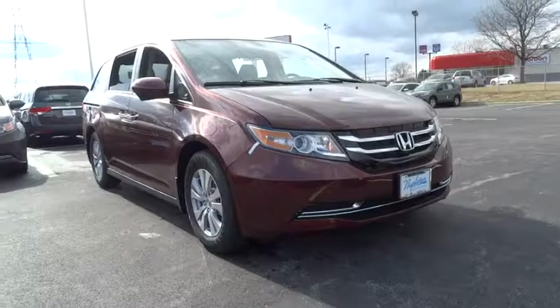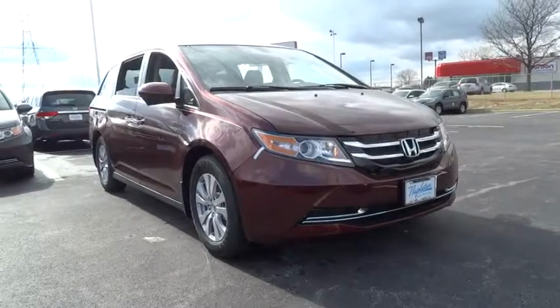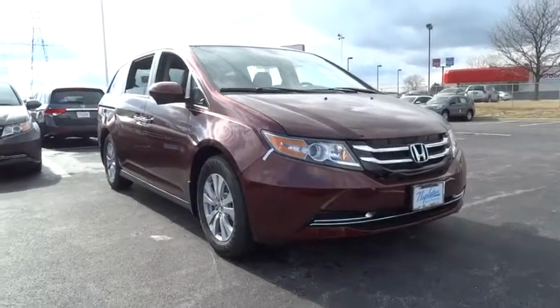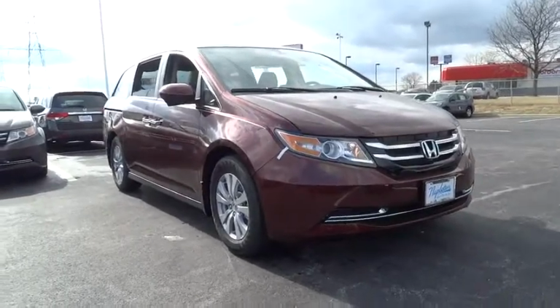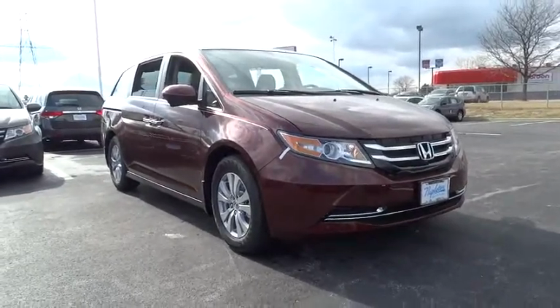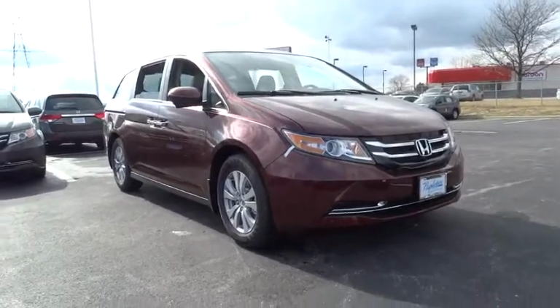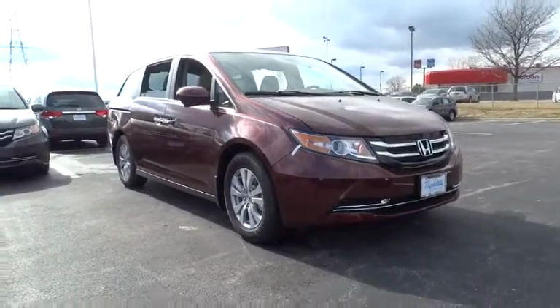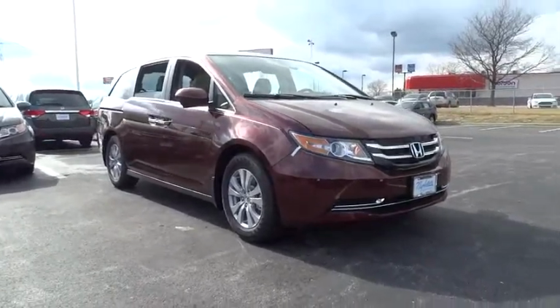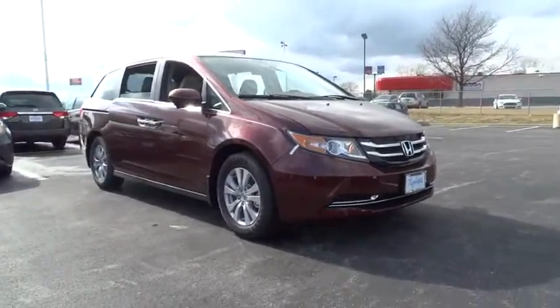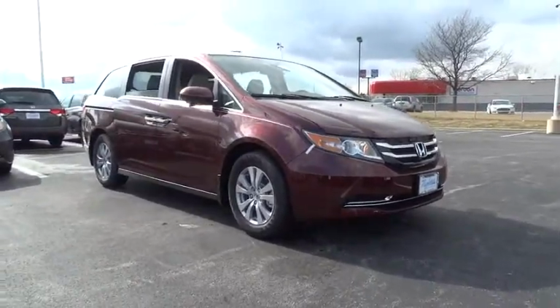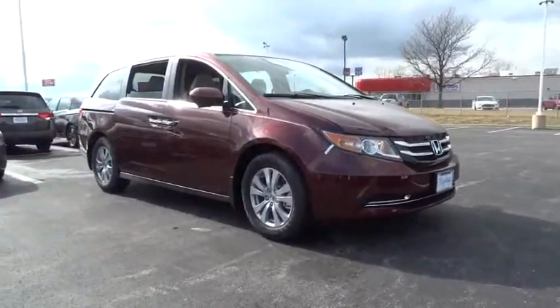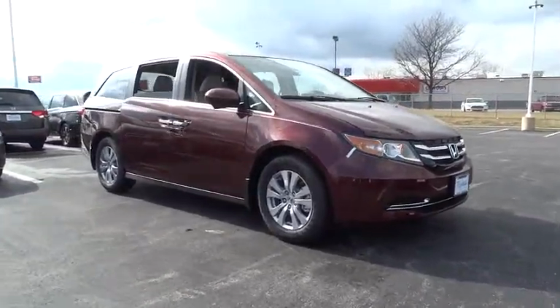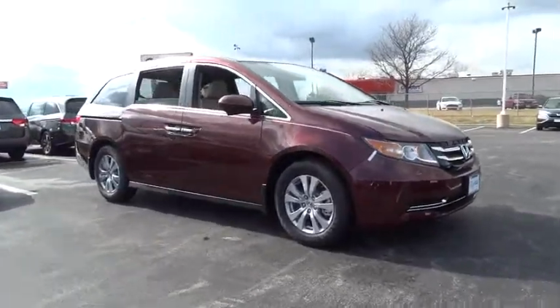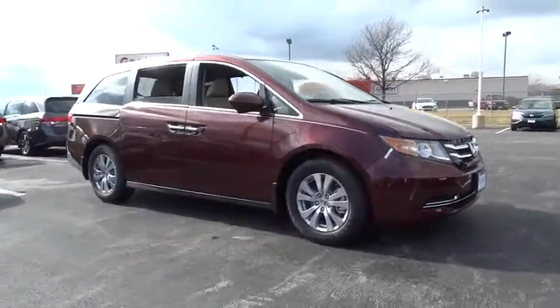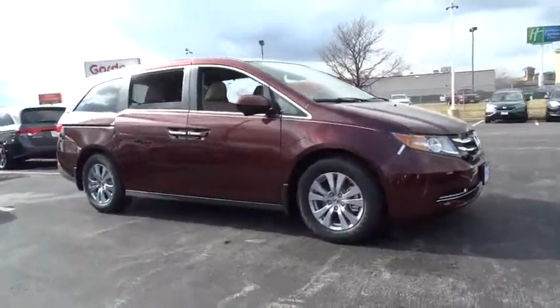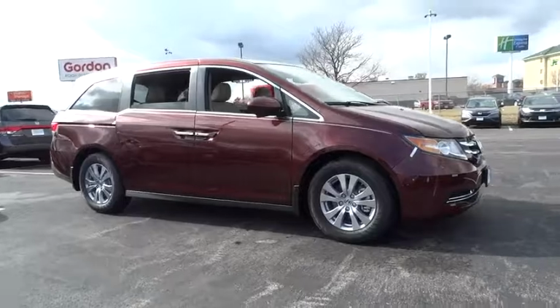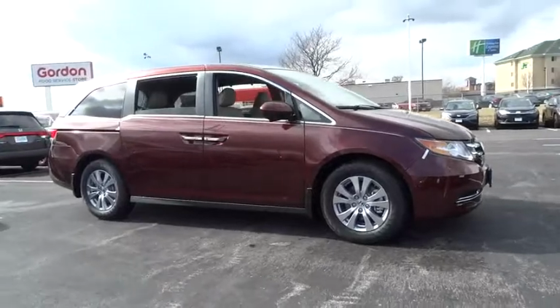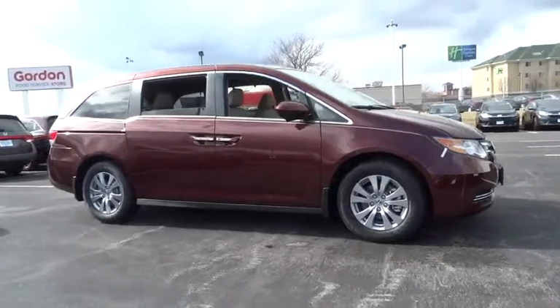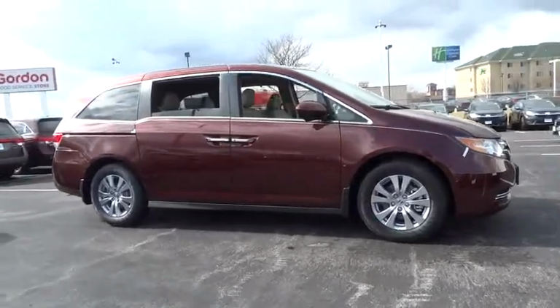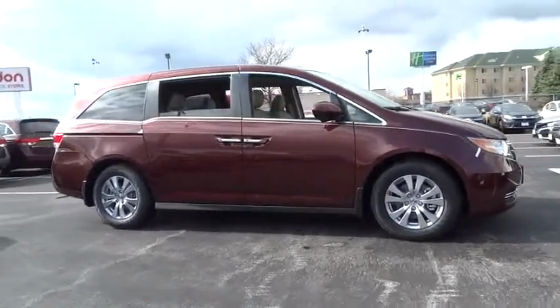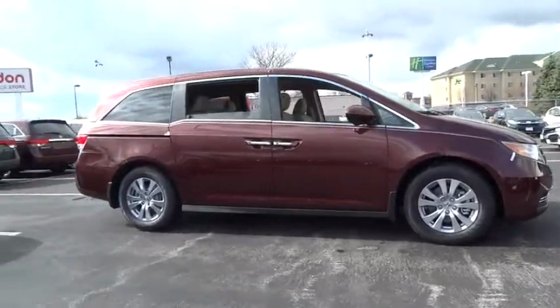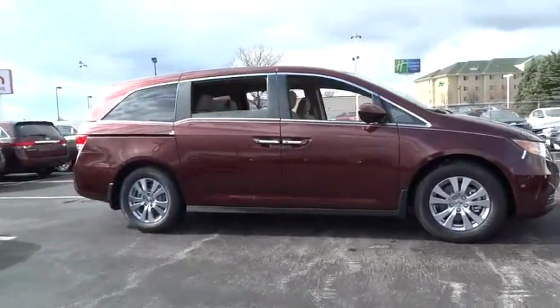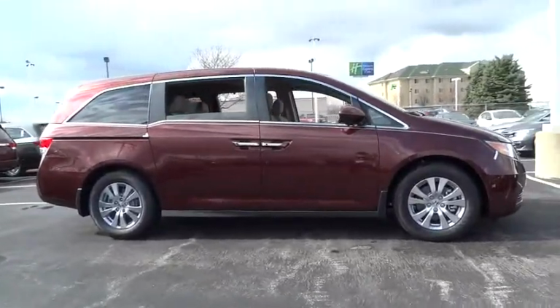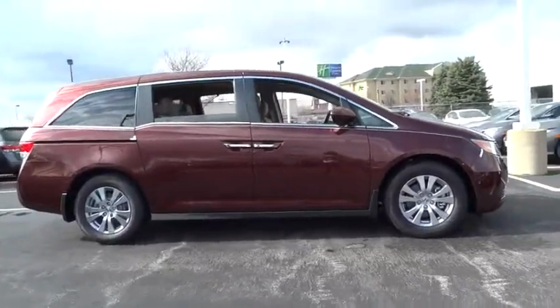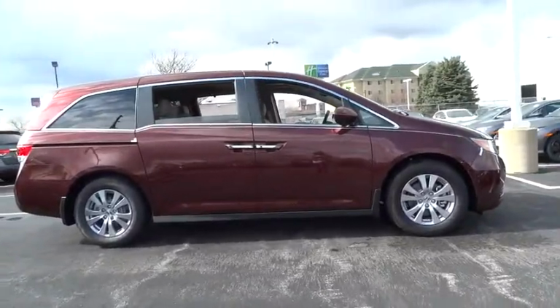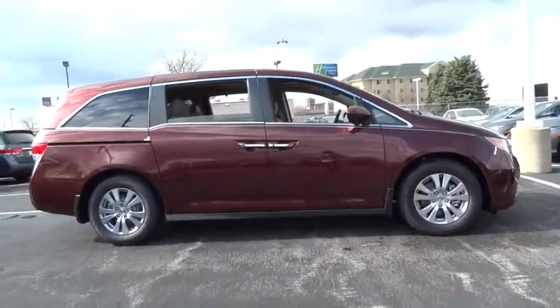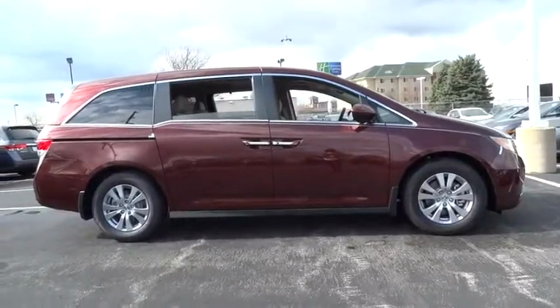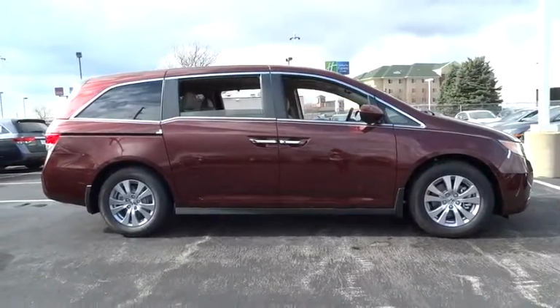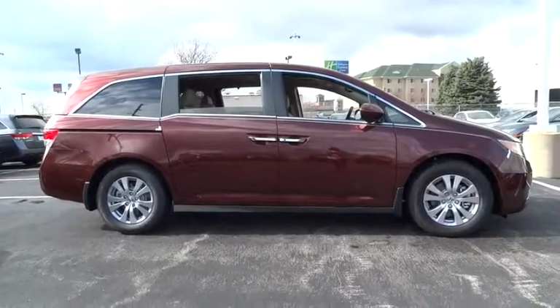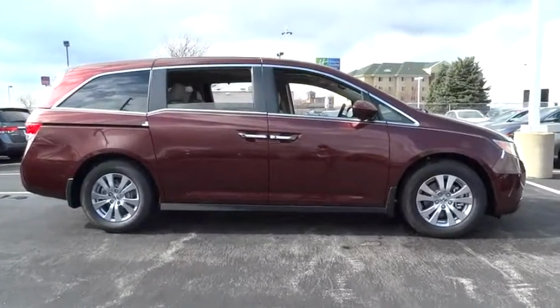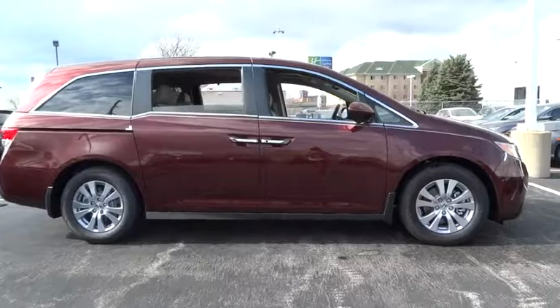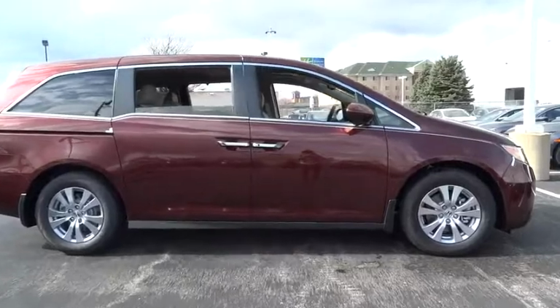The 2017 Honda Odyssey. The Honda Odyssey is a showcase of distinguished style, captivating technology, and advanced safety features. A must for all families.